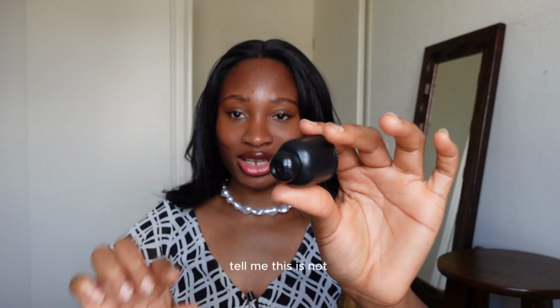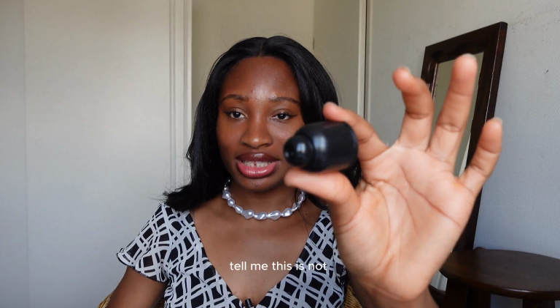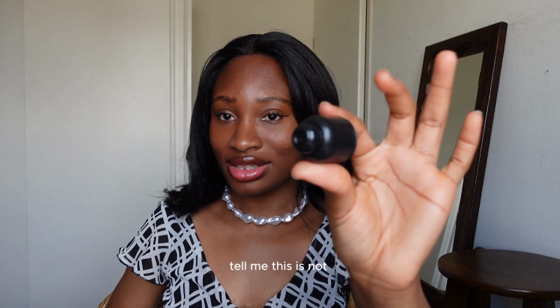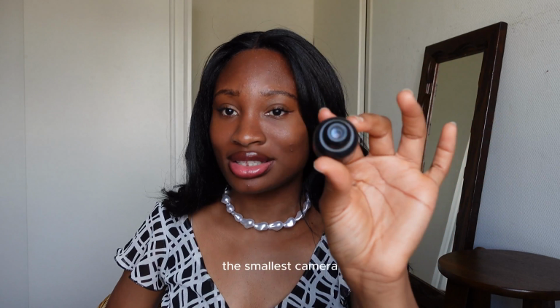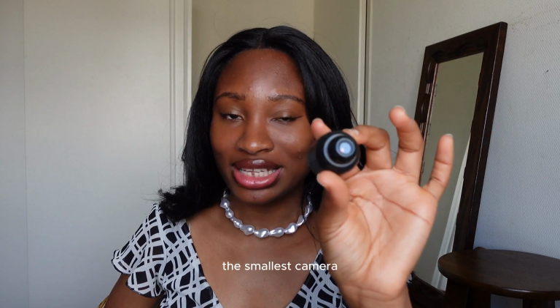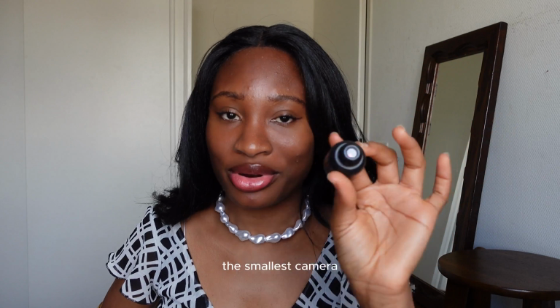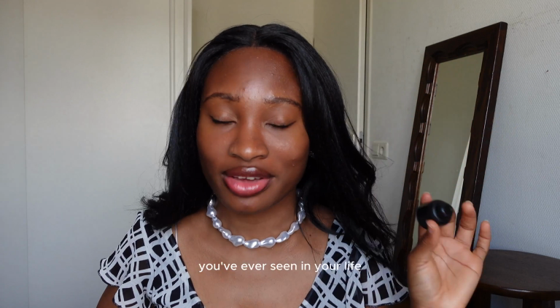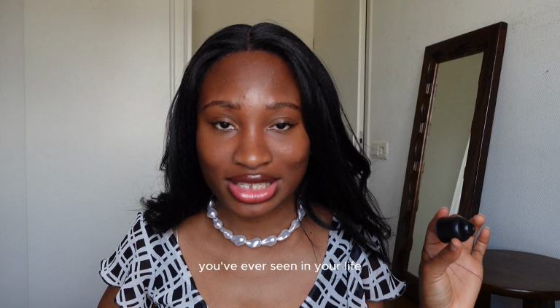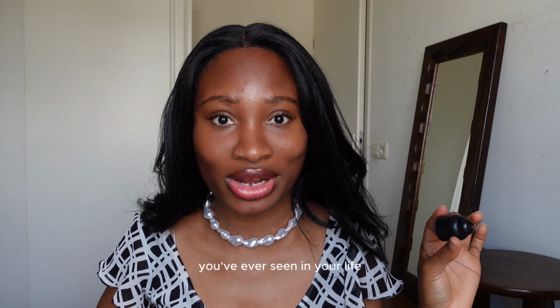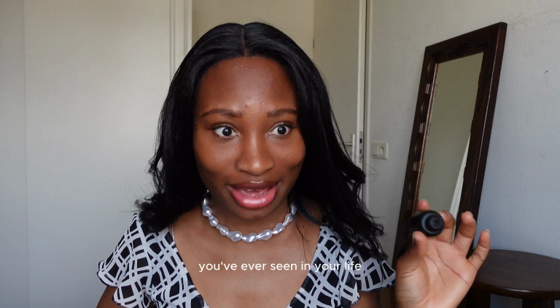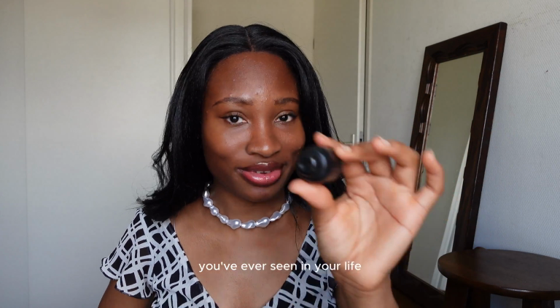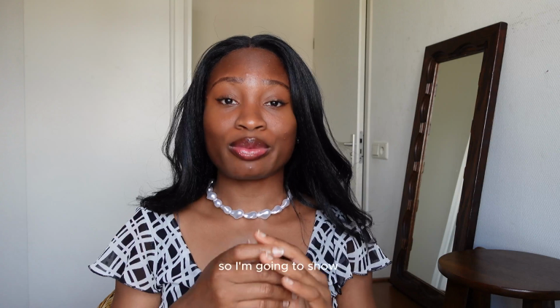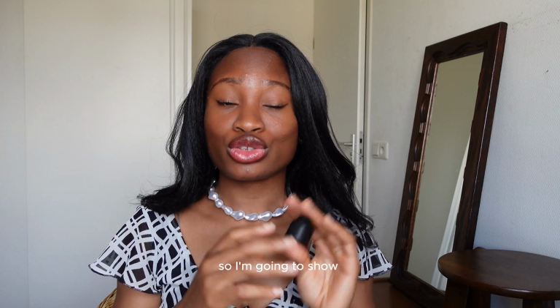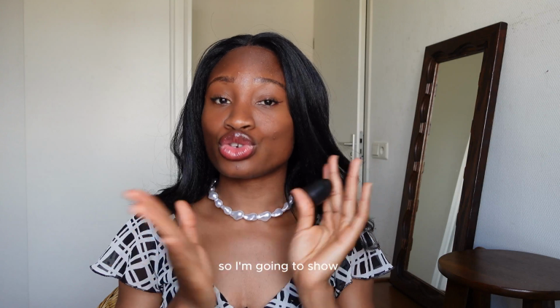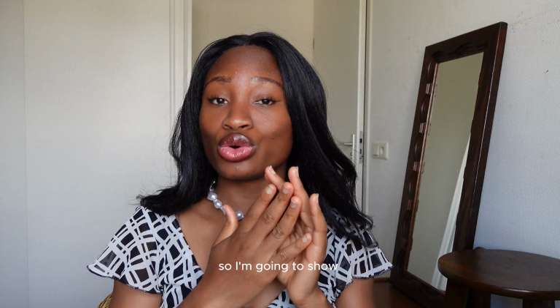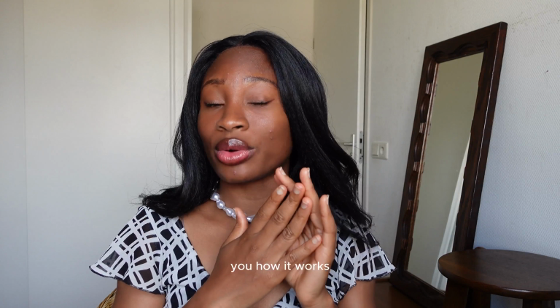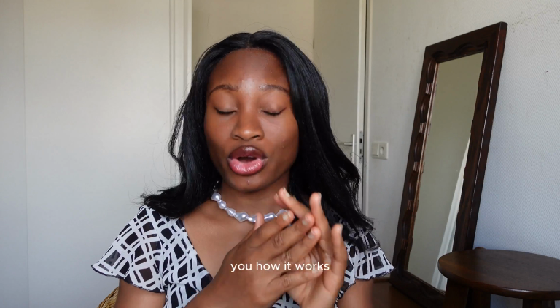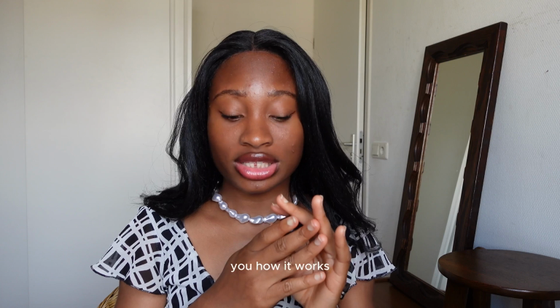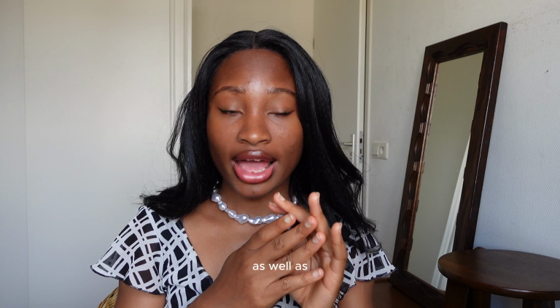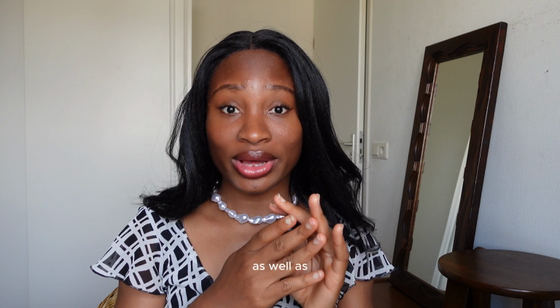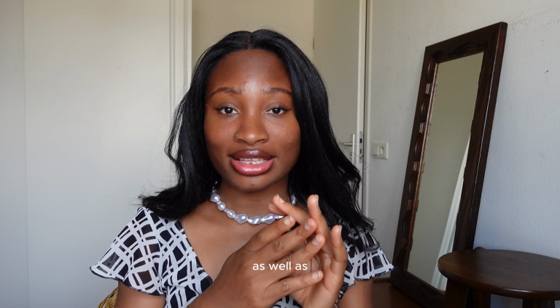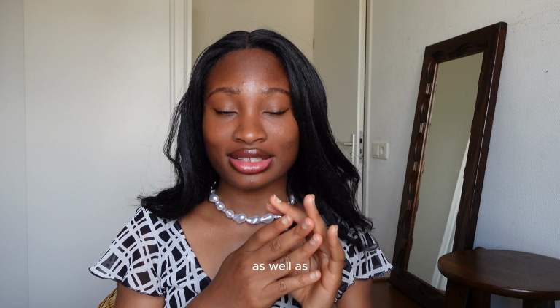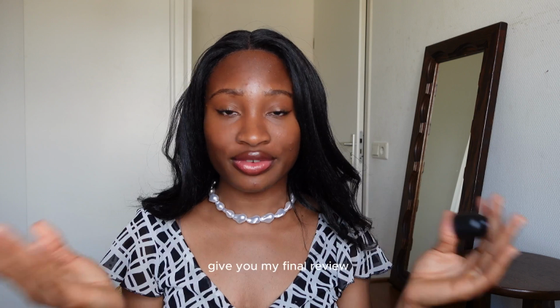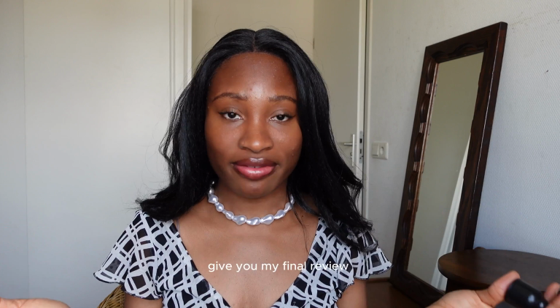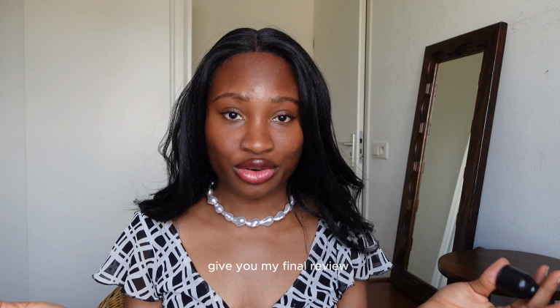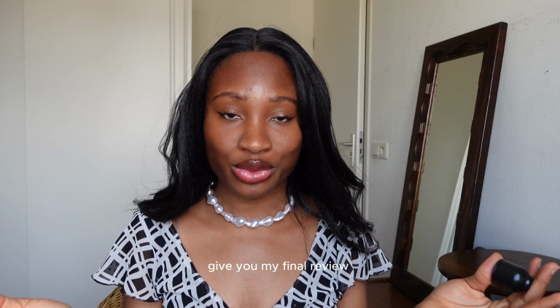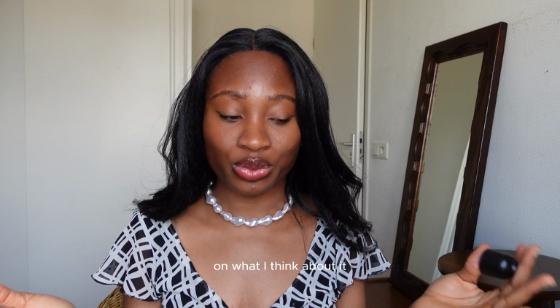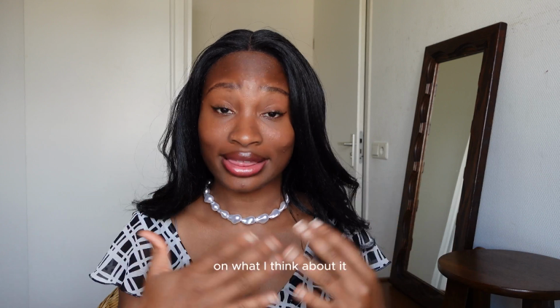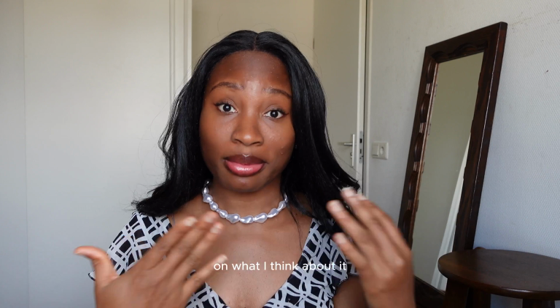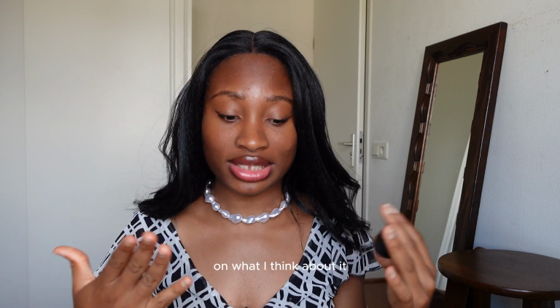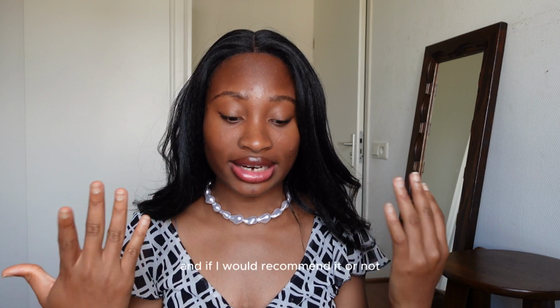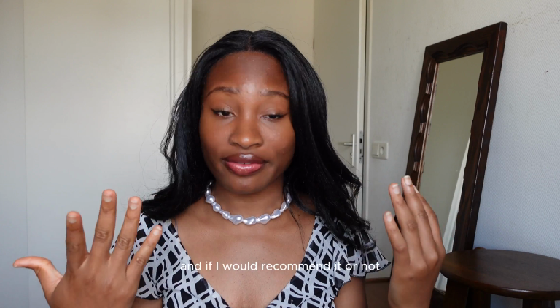Tell me this is not the smallest camera you've ever seen in your life. I'm going to show you how it works as well as give you my final review on what I think about it and if I would recommend it or not.